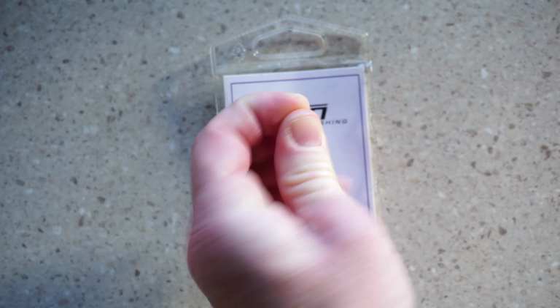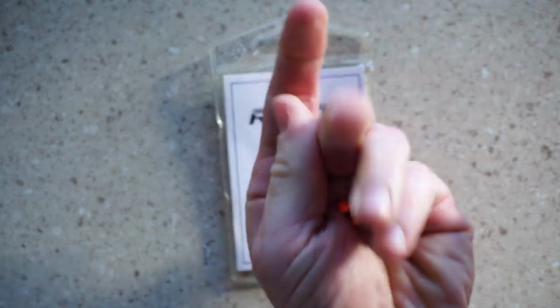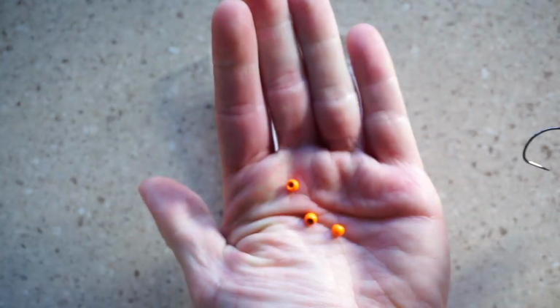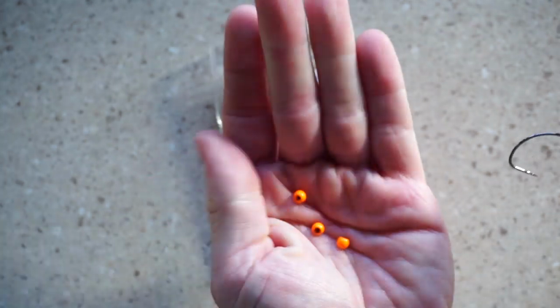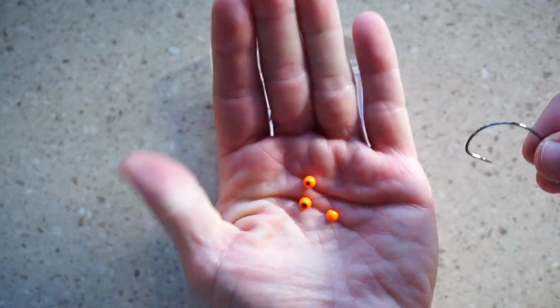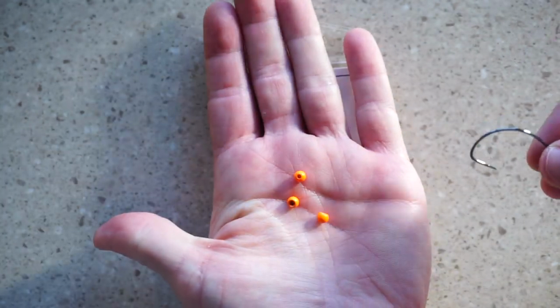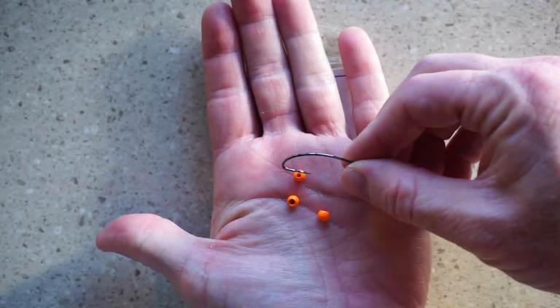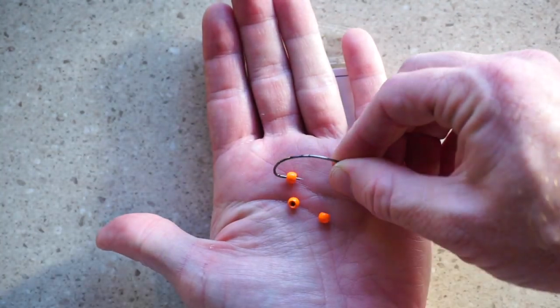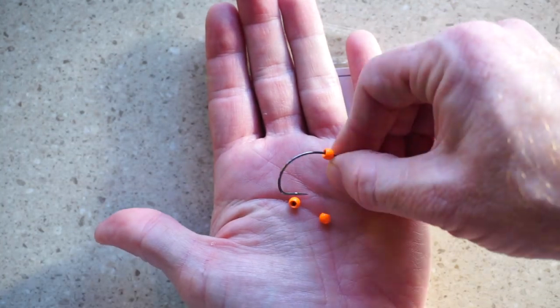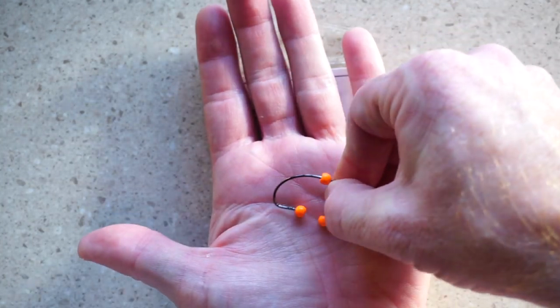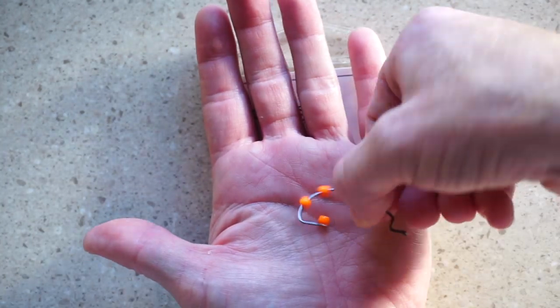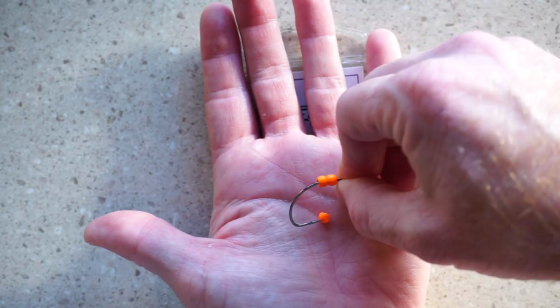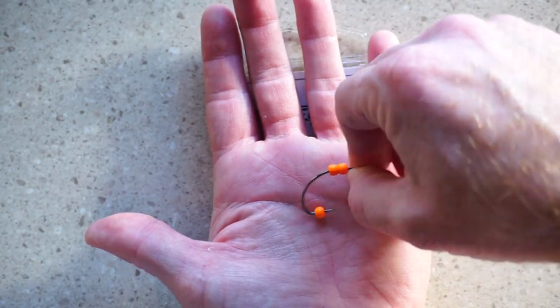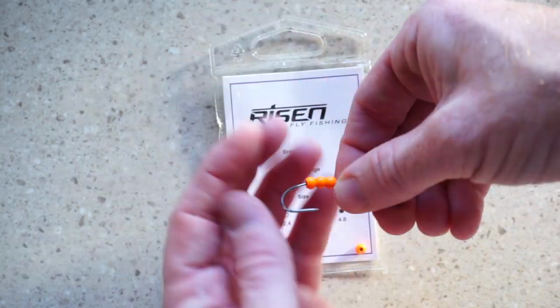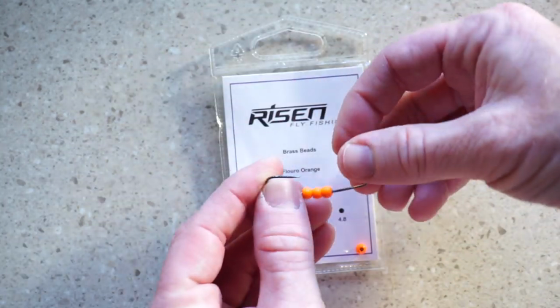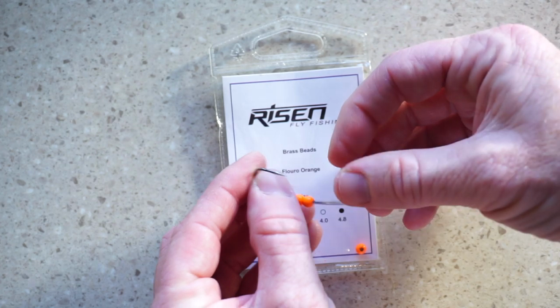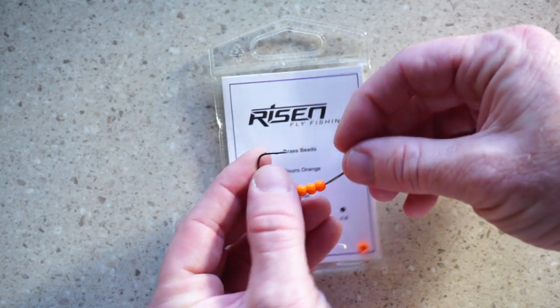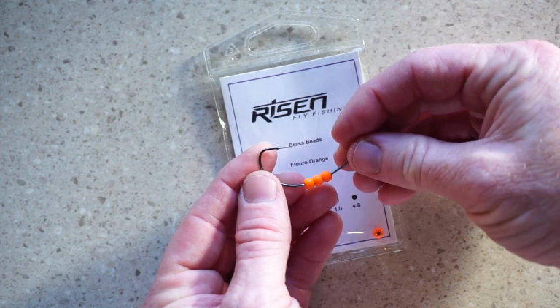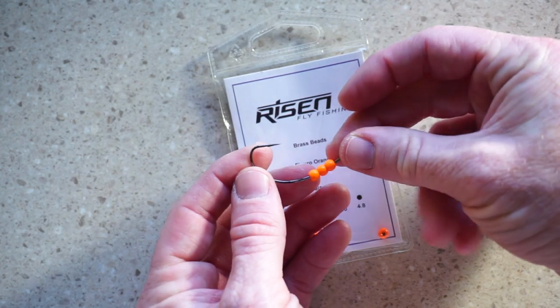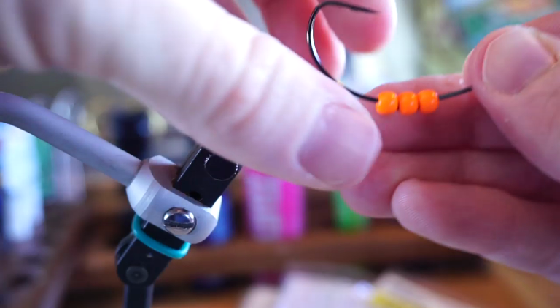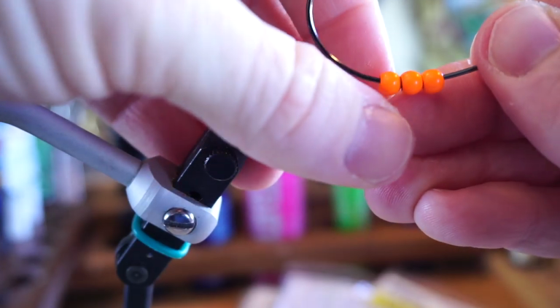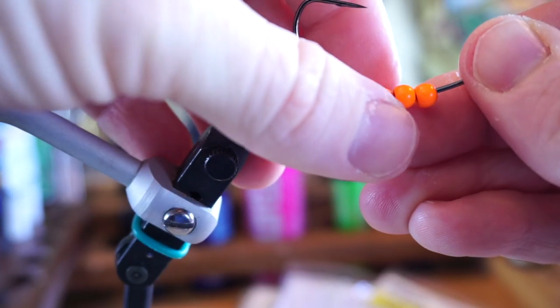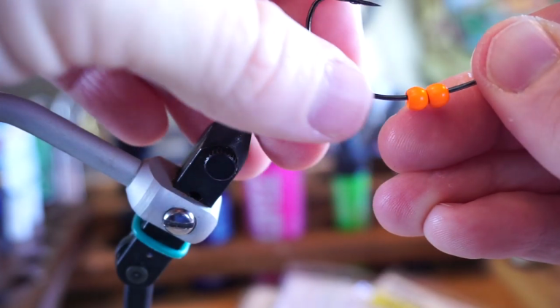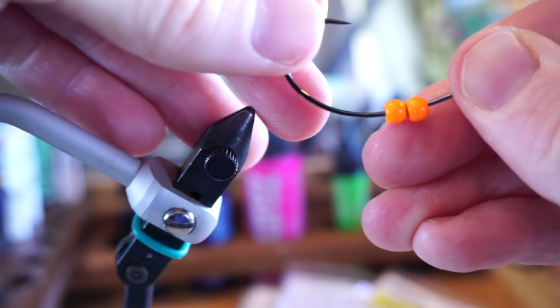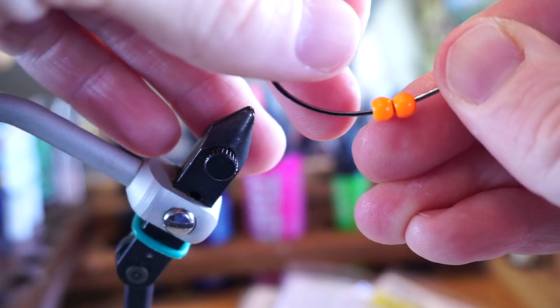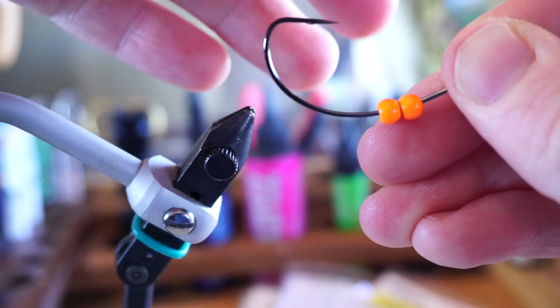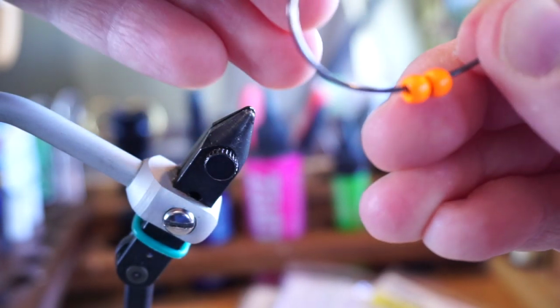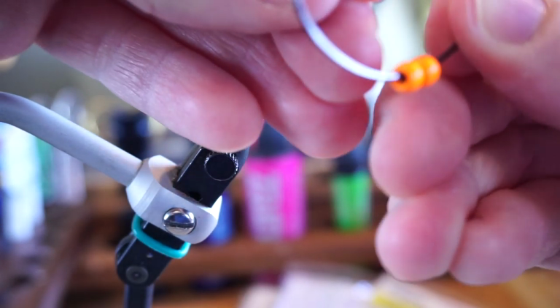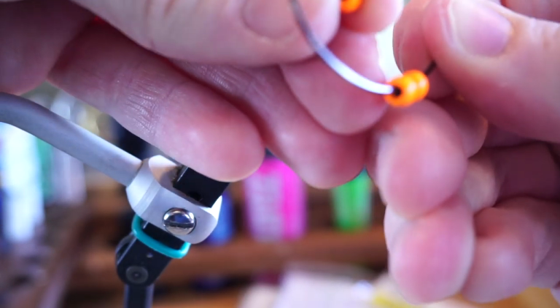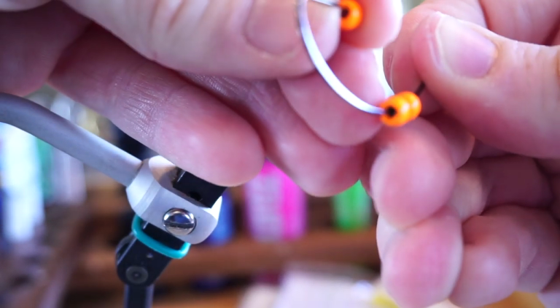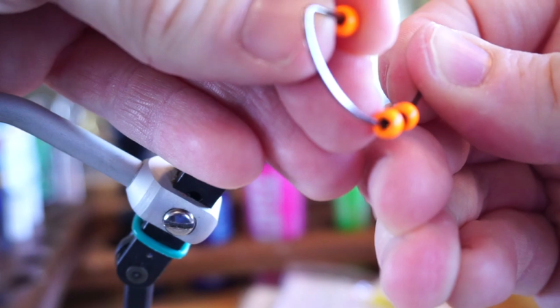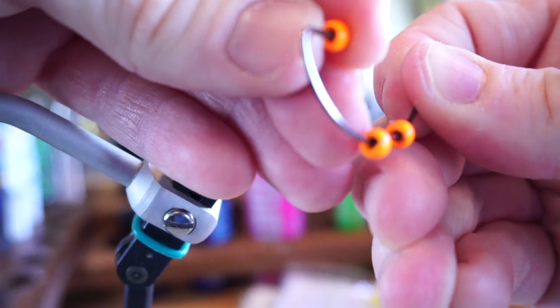These Risen beads are a great price and work perfectly, and I like putting three on. Make sure the last one is facing the opposite direction — you'll see why in a second.